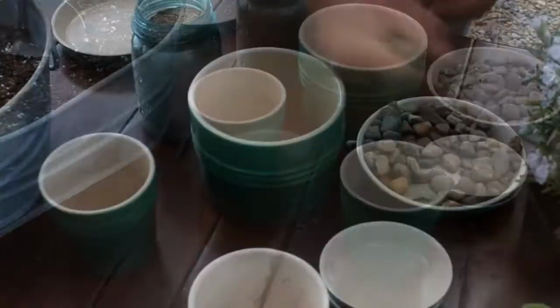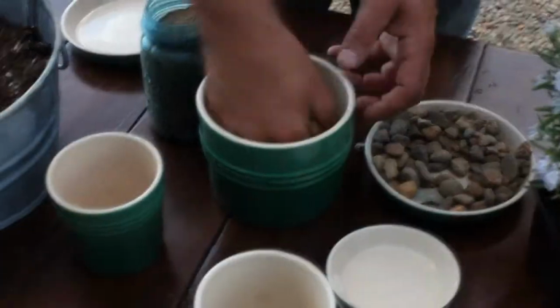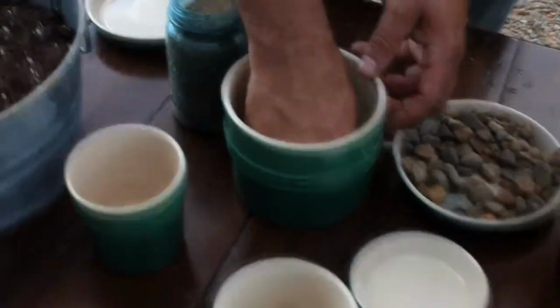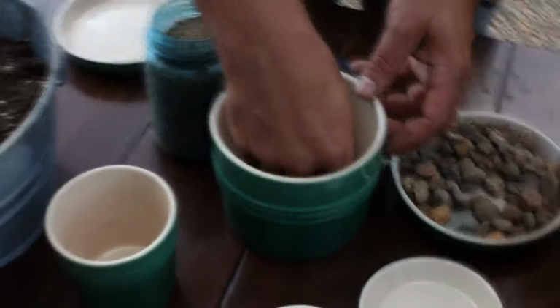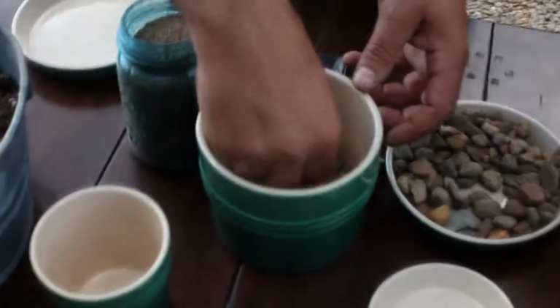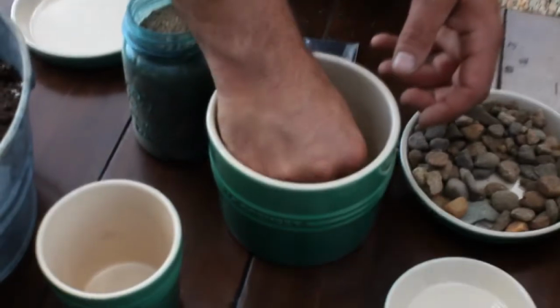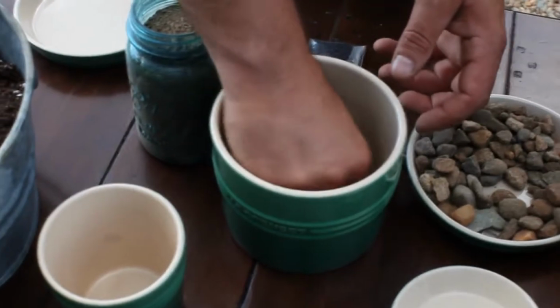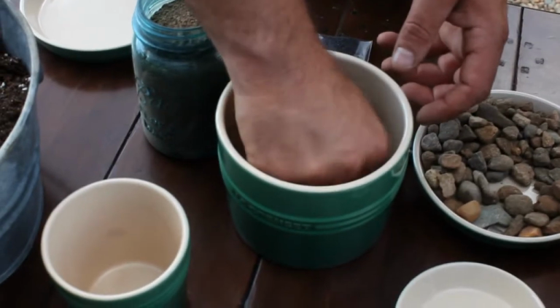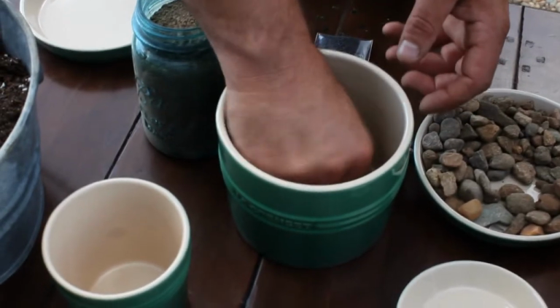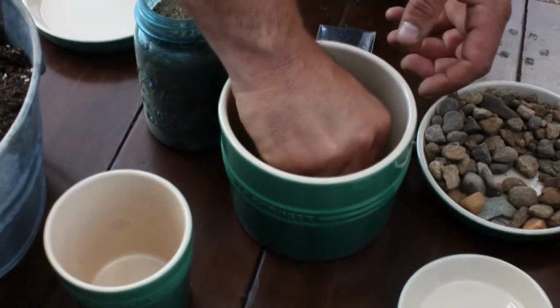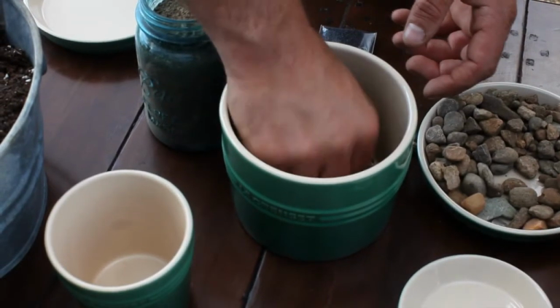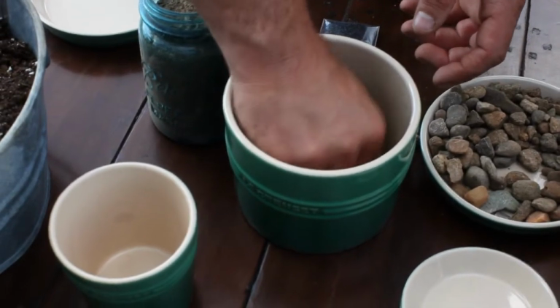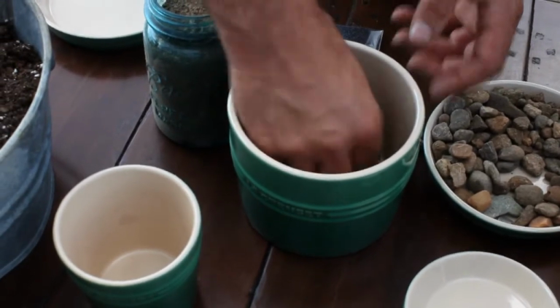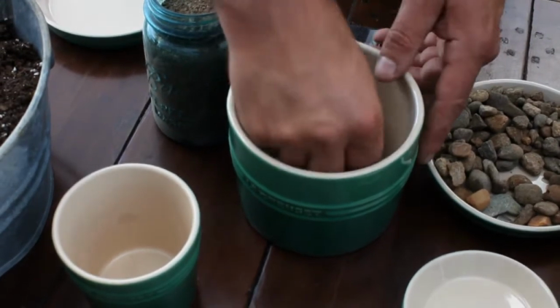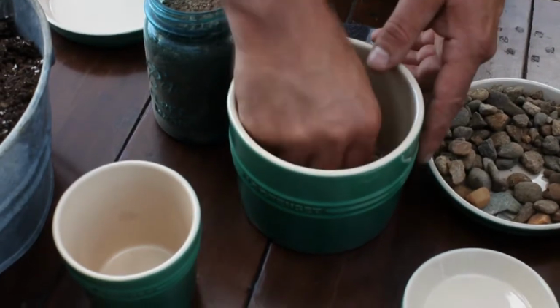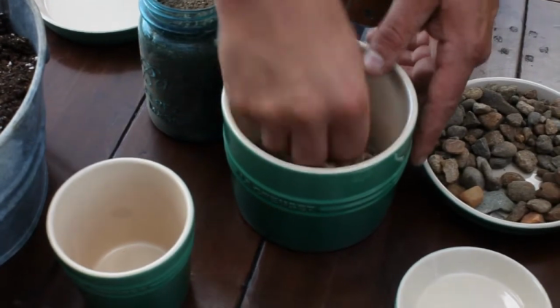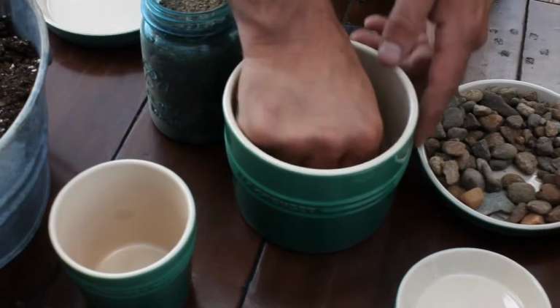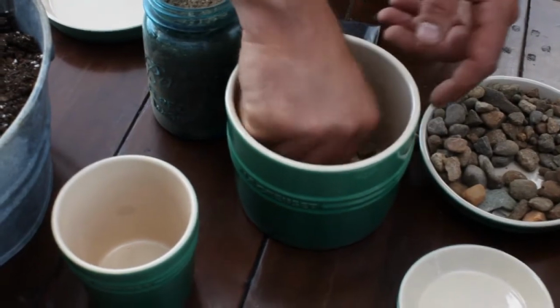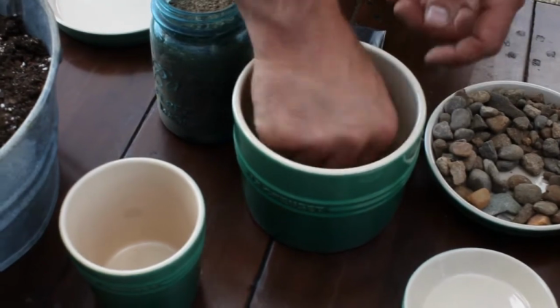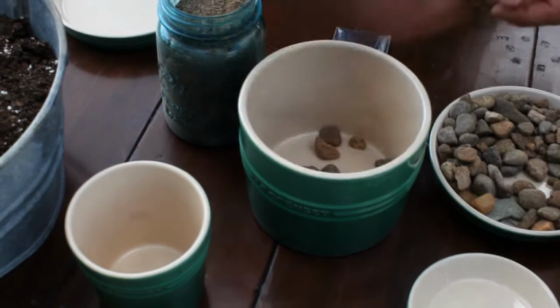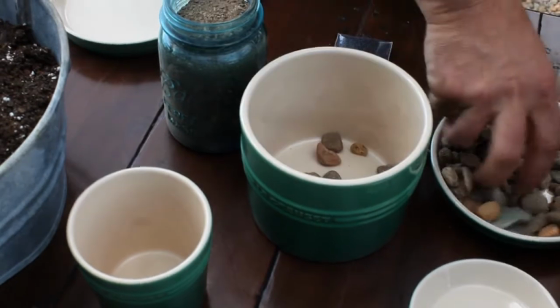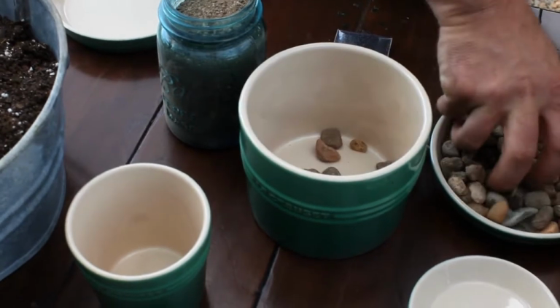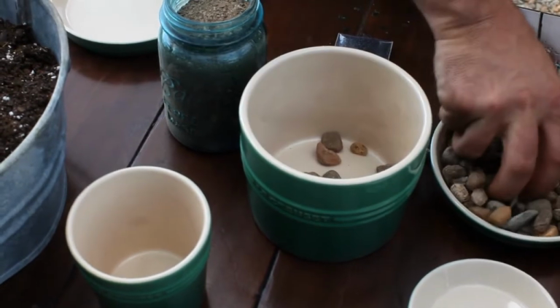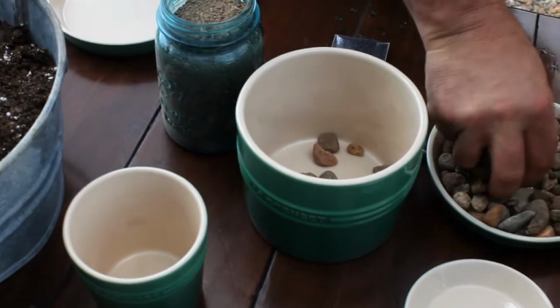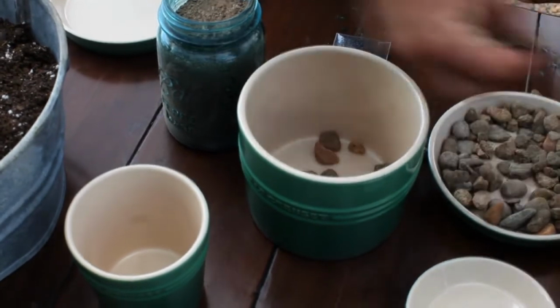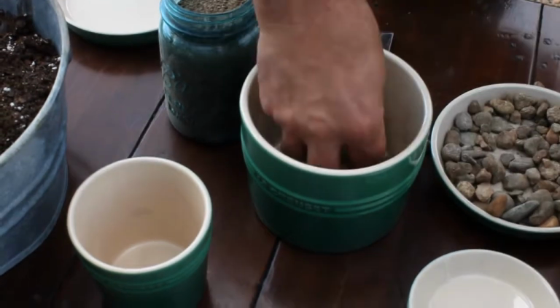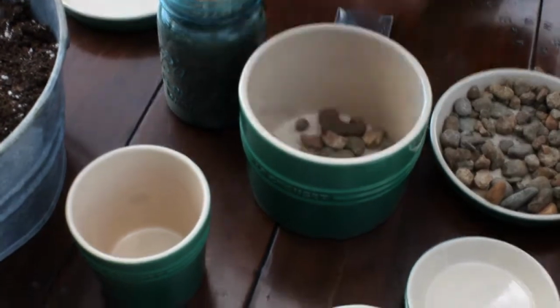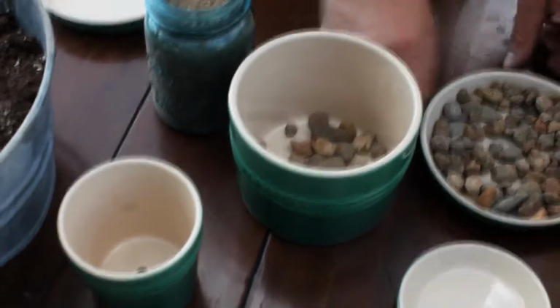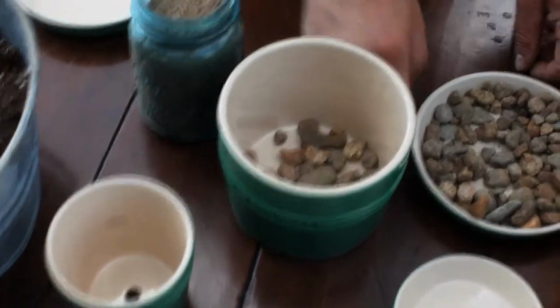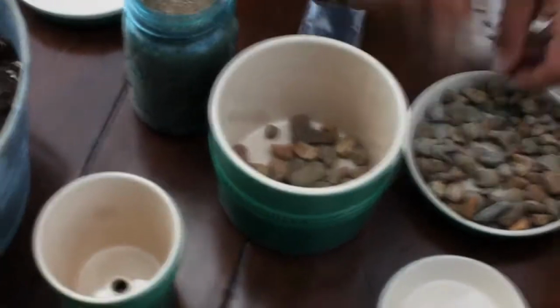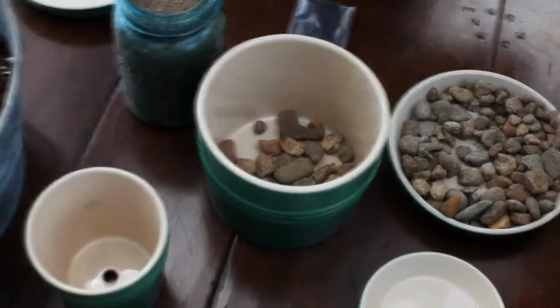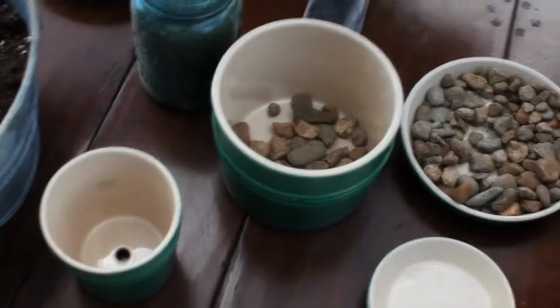What we'll do first is add some gravel. You can use some broken pot shards if you like, and that will just keep the soil elevated a little bit above the bottom of the pot.